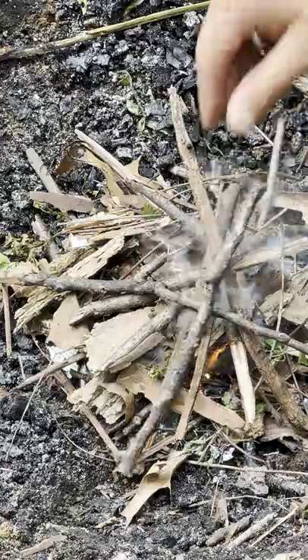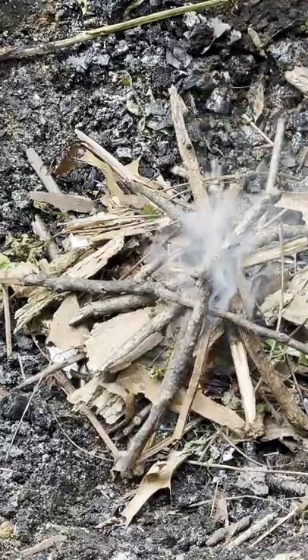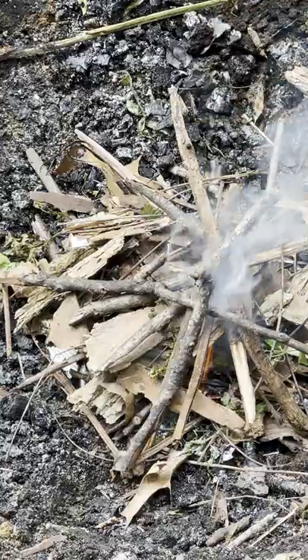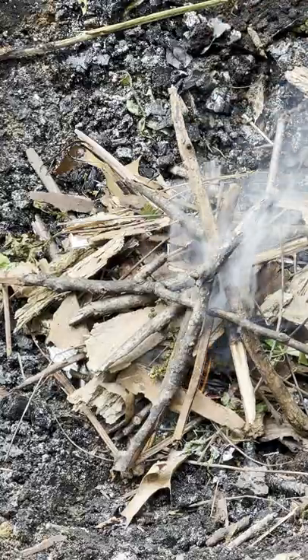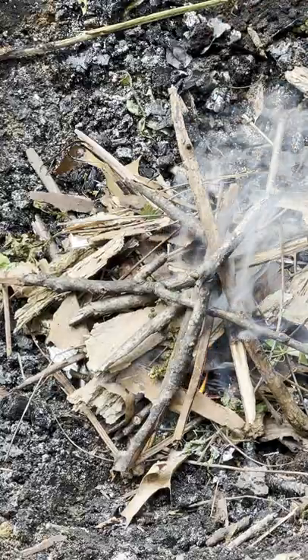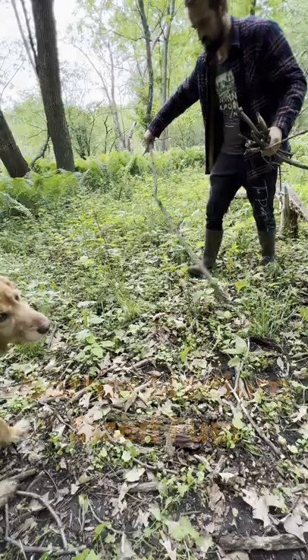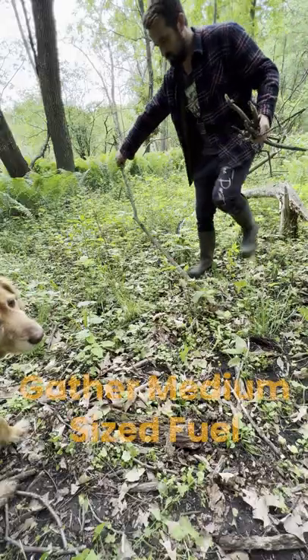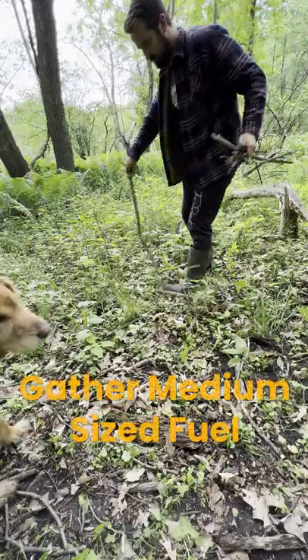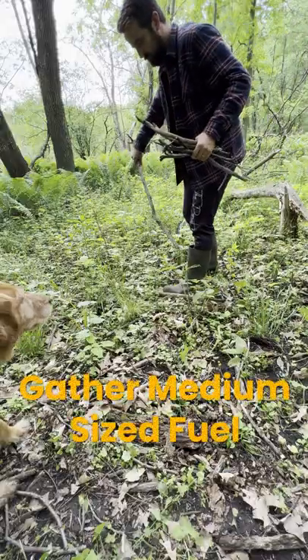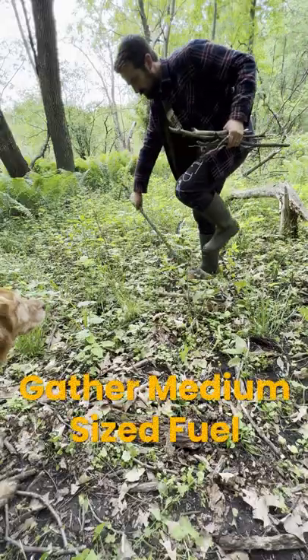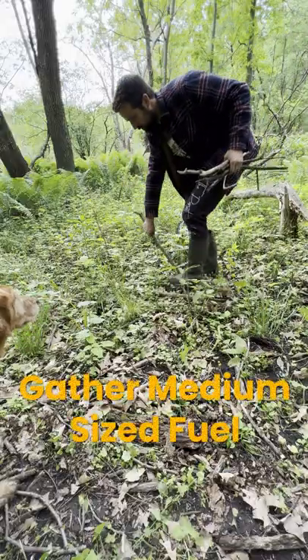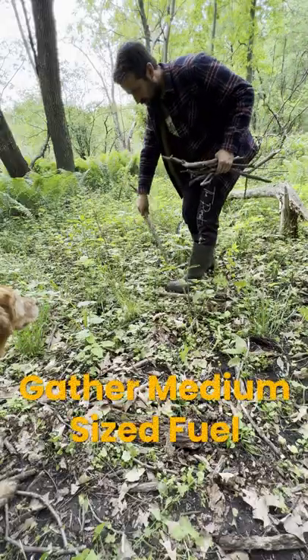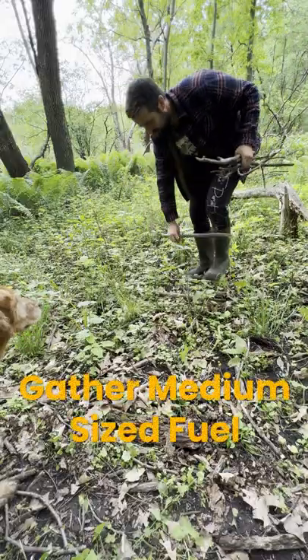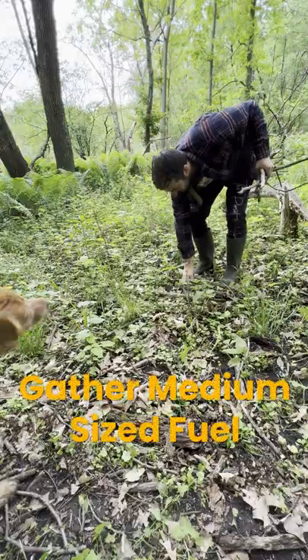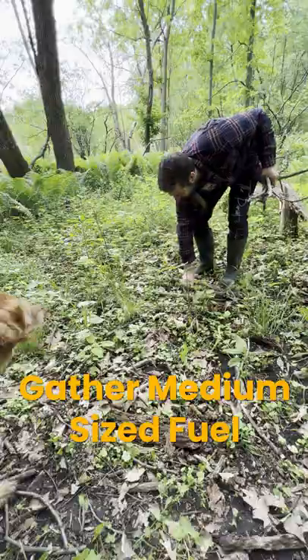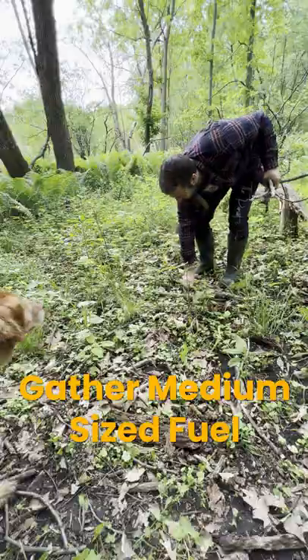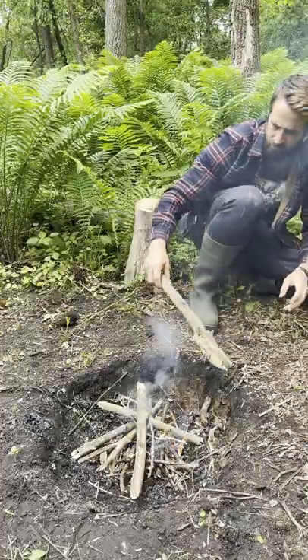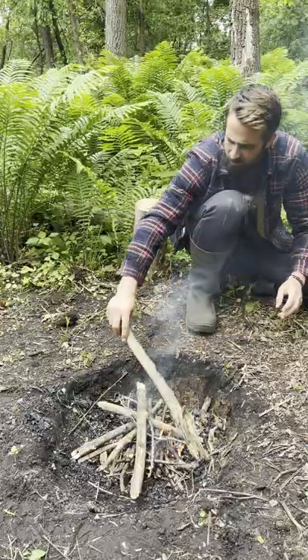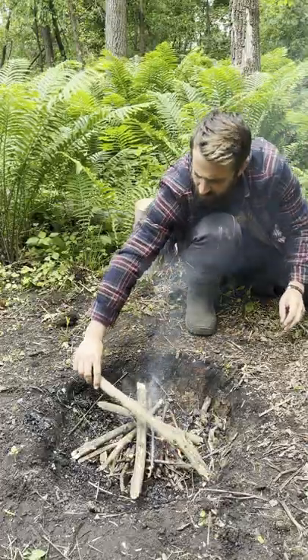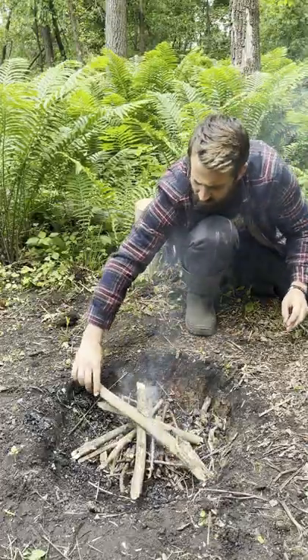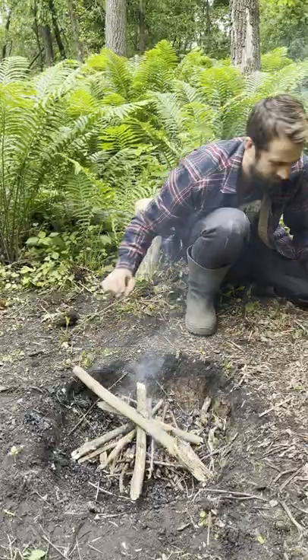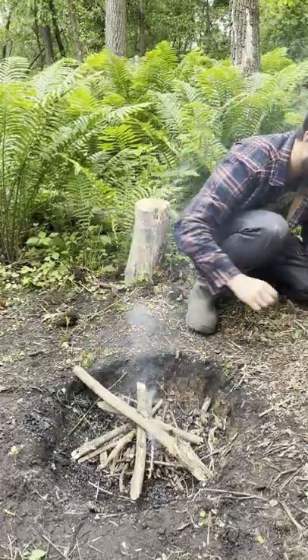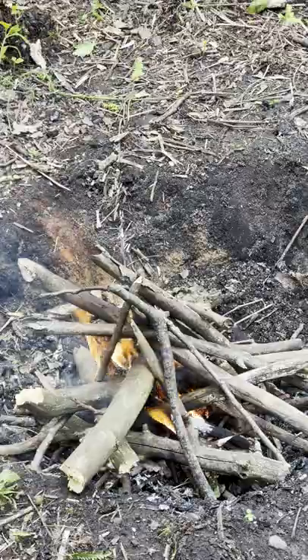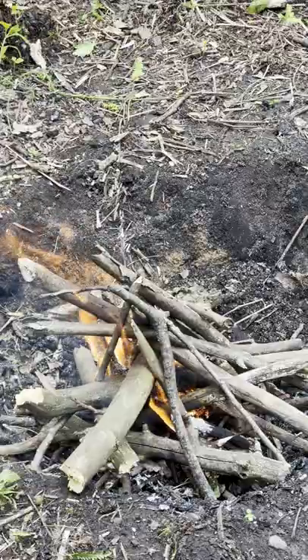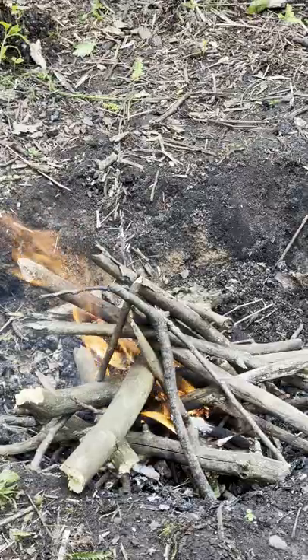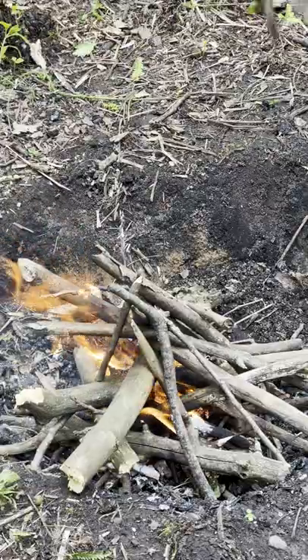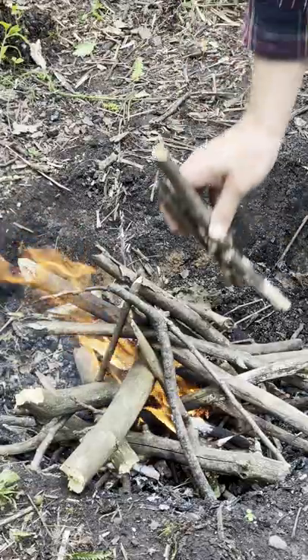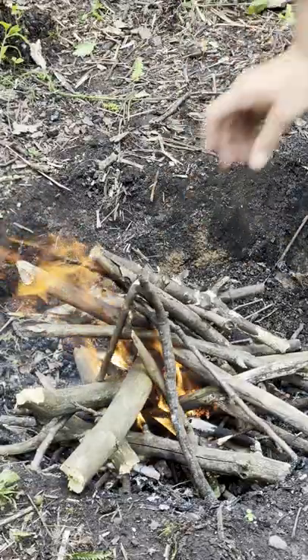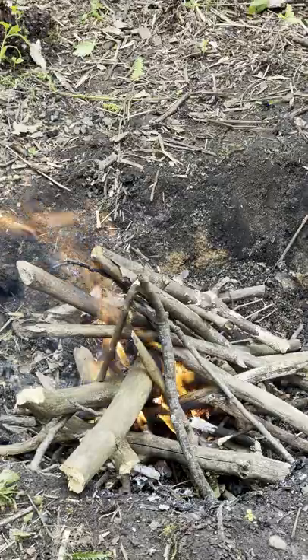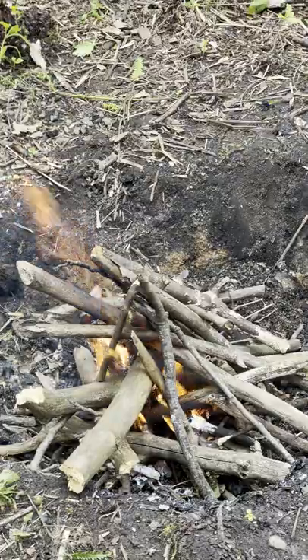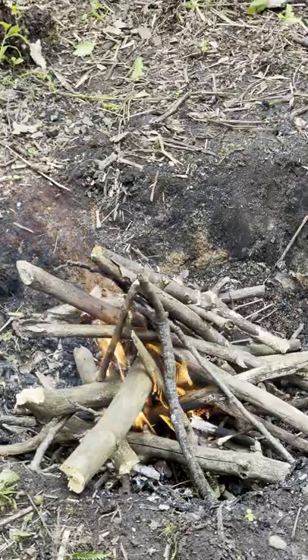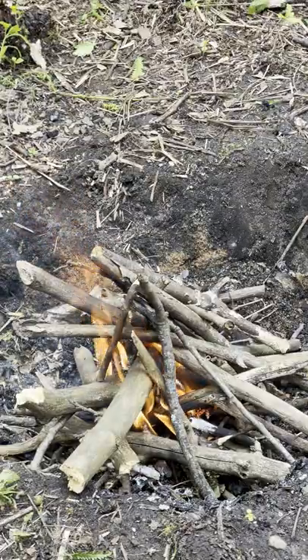Now that we've got a nice little flame going, we are going to find some twigs and sticks that are just a little bit thicker. This is really going to accelerate the fire and help it burn even more intensely so that we can add on even larger fuel.